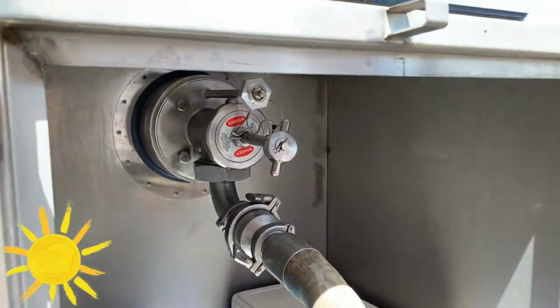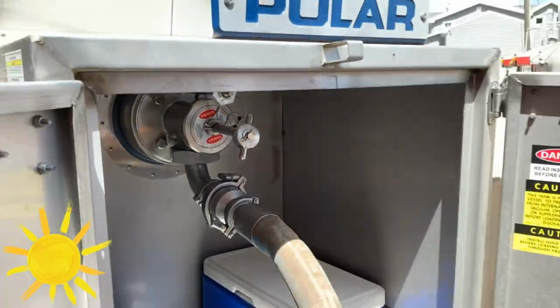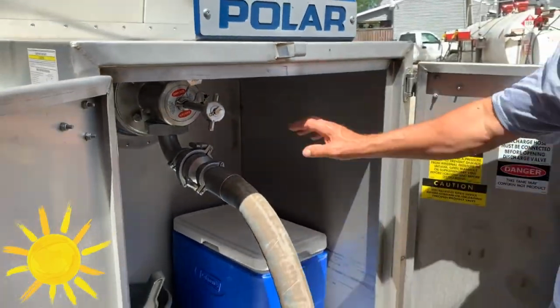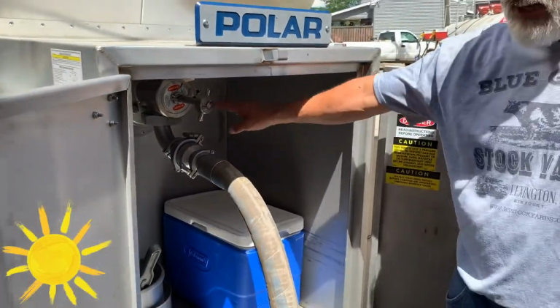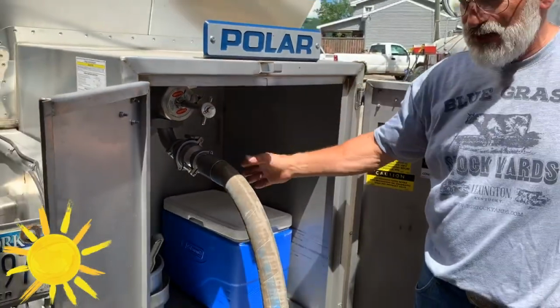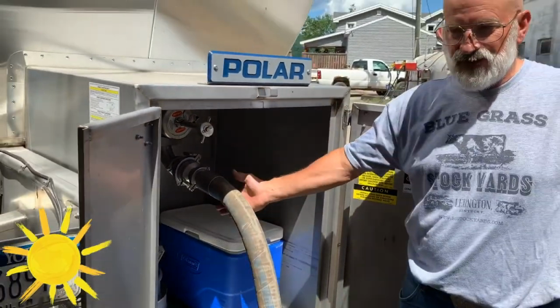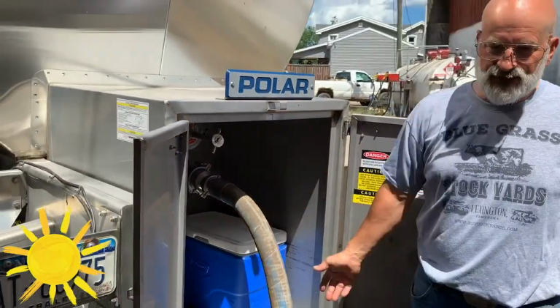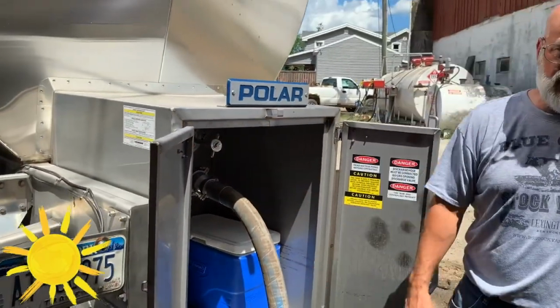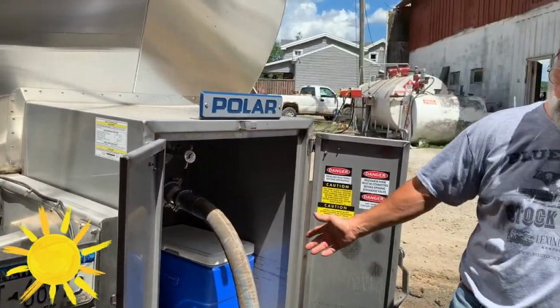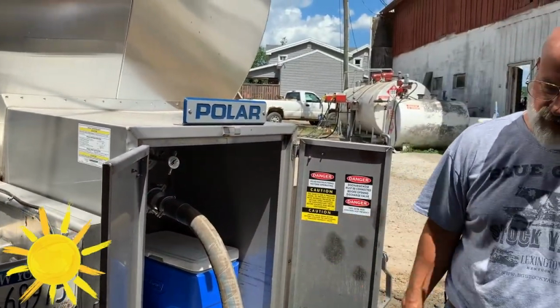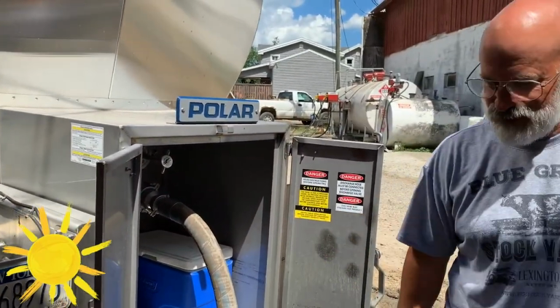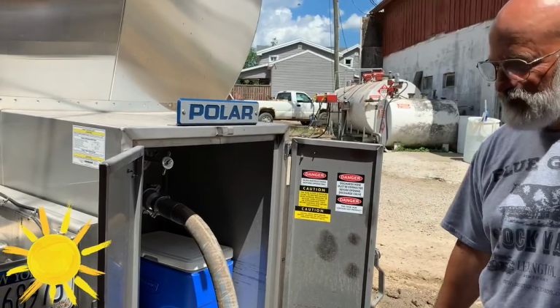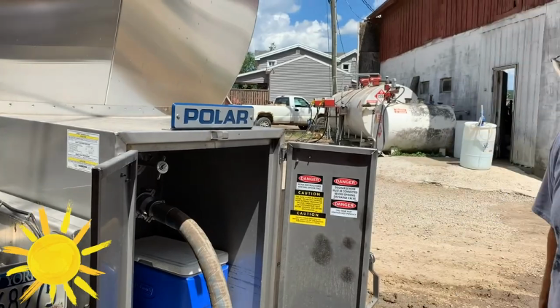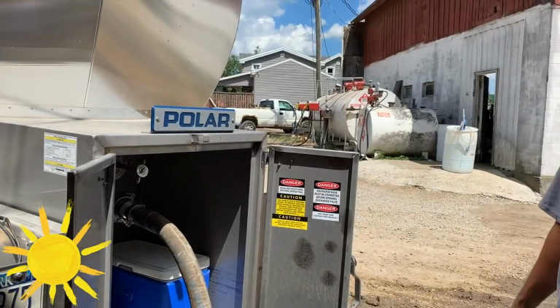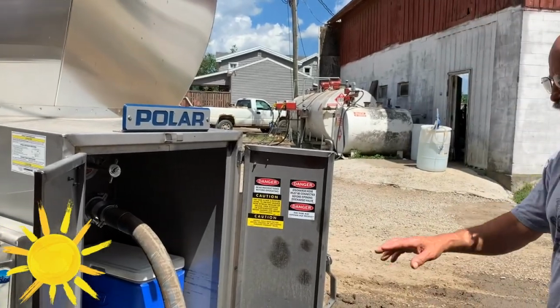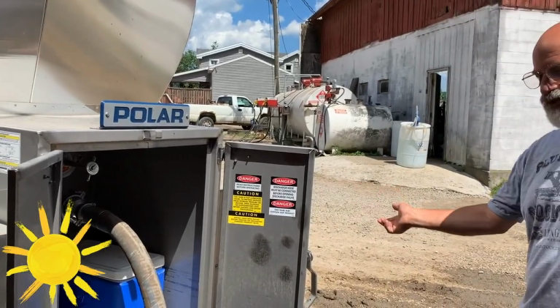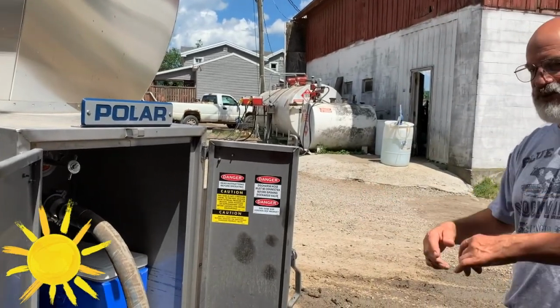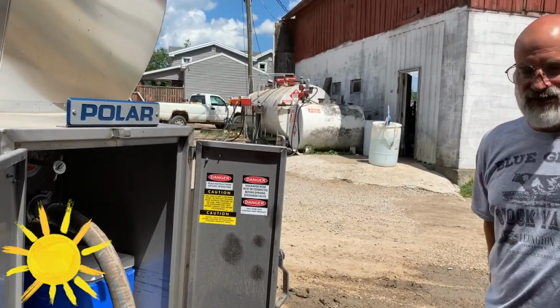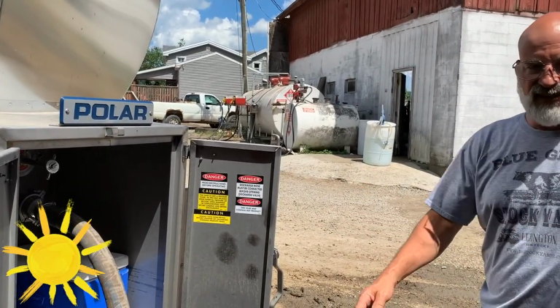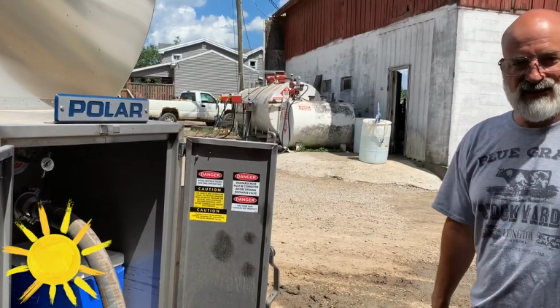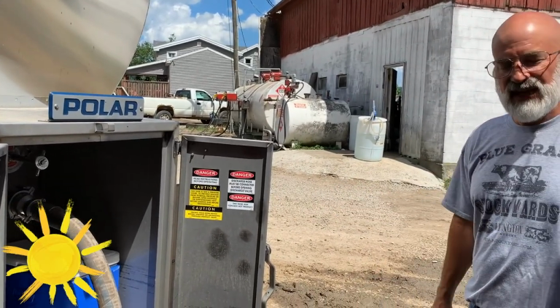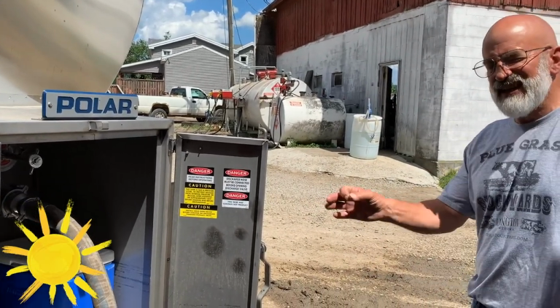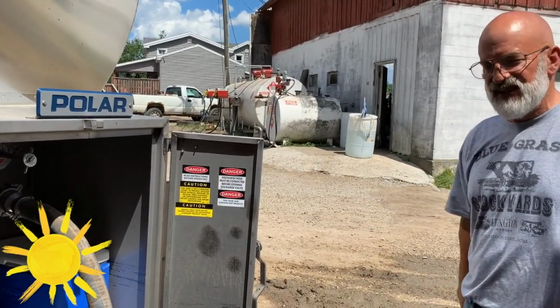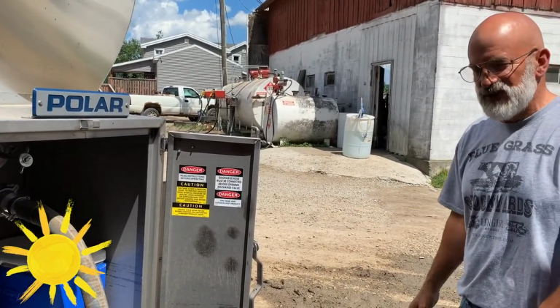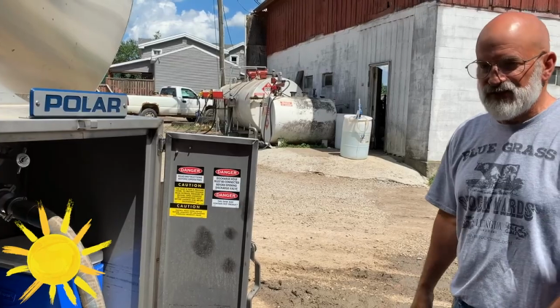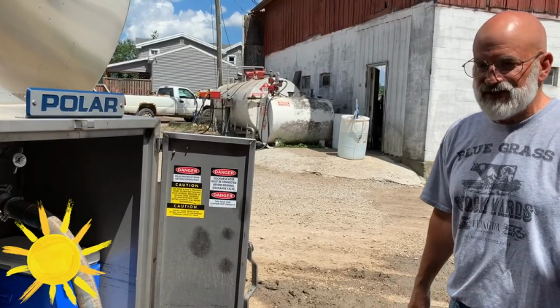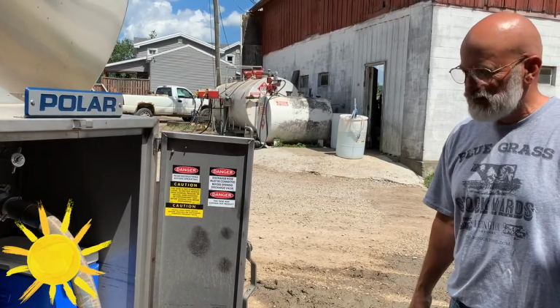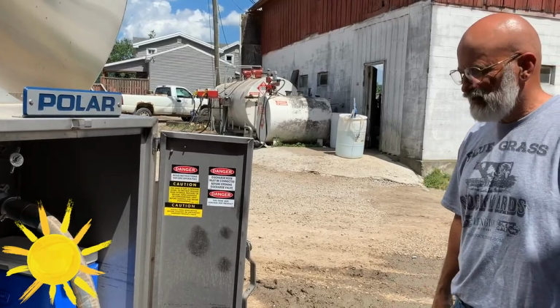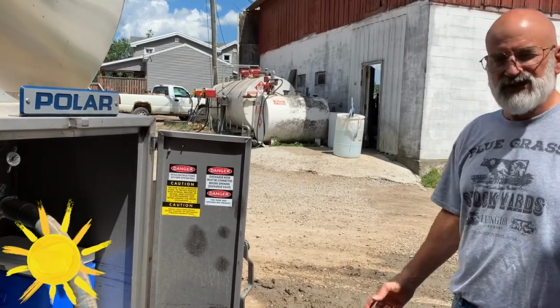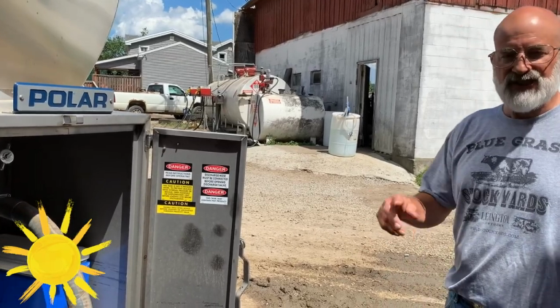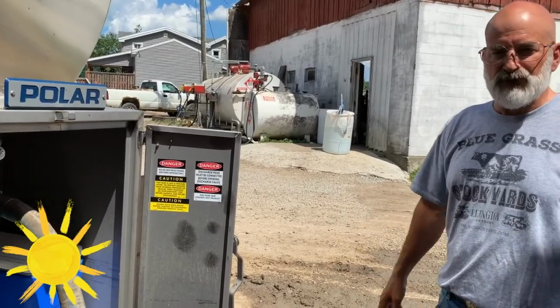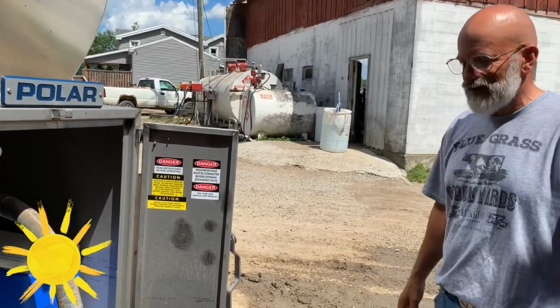When we are done, we shut that off, take this hose off, and close out the doors and seal it. It has to have a seal on it because that means nobody is tampering with it.